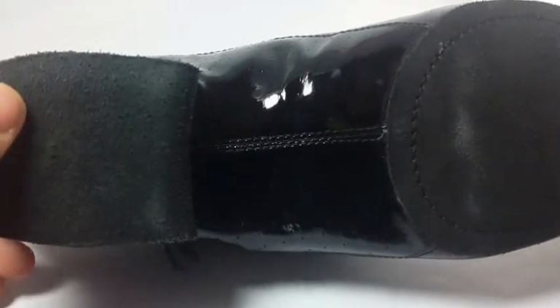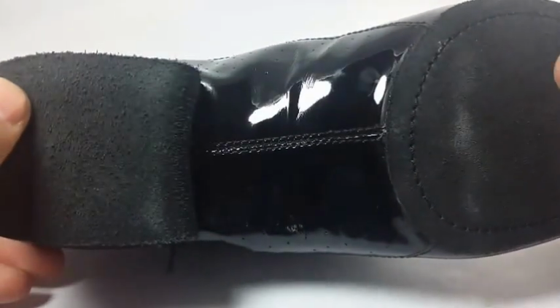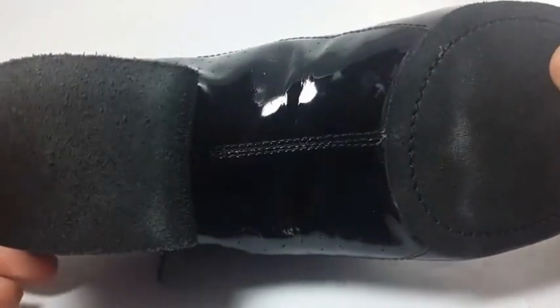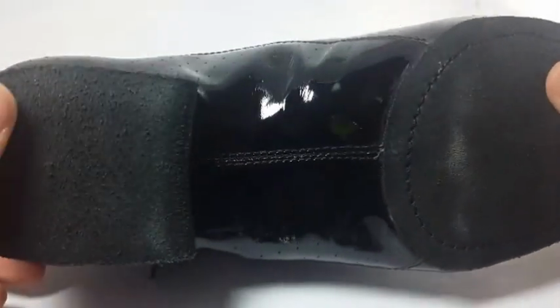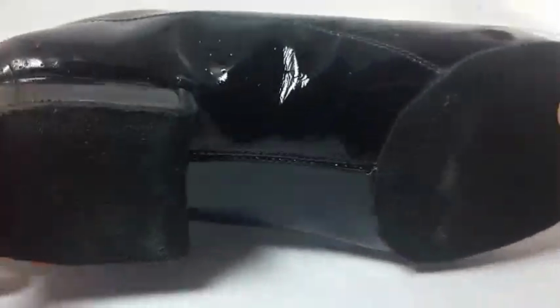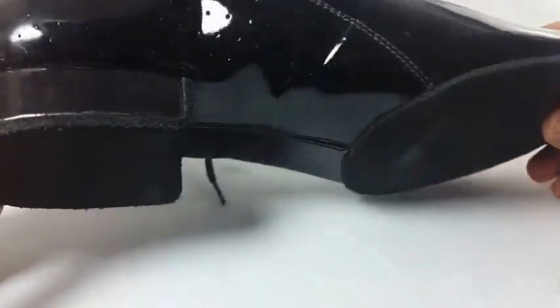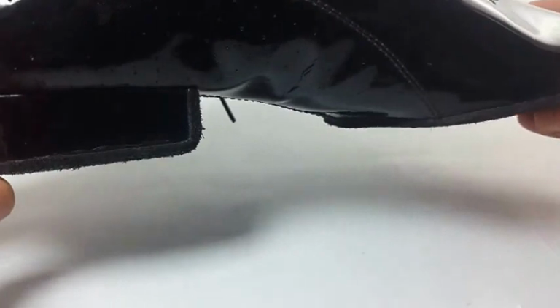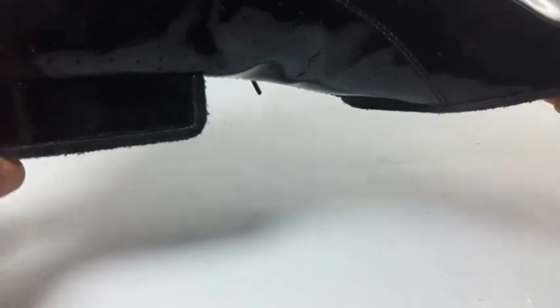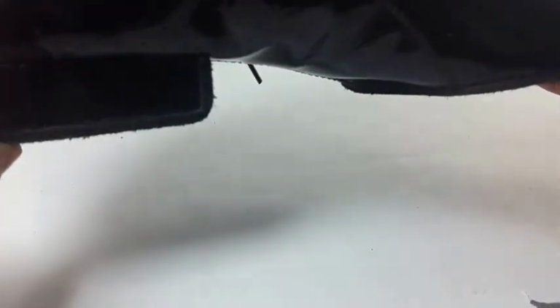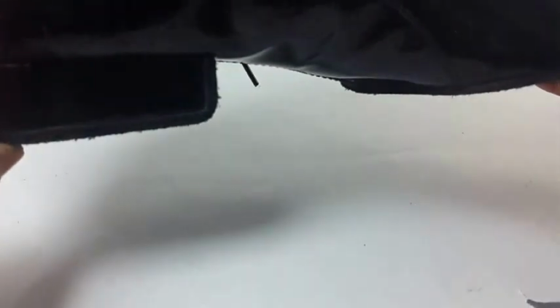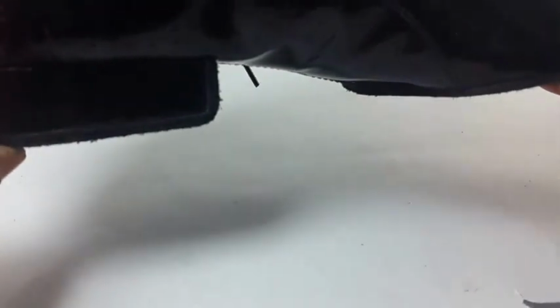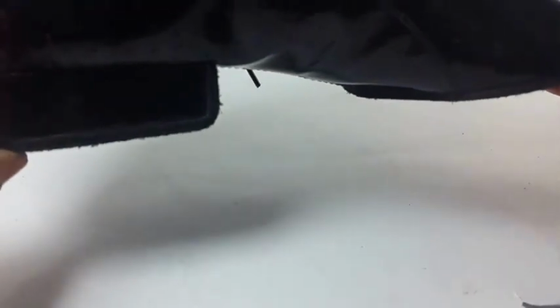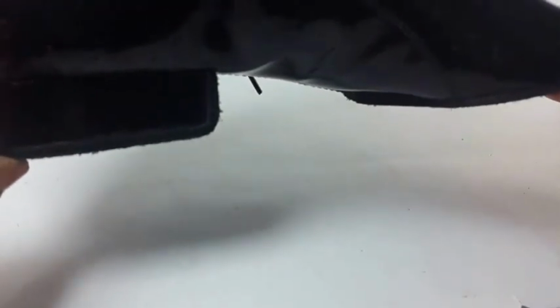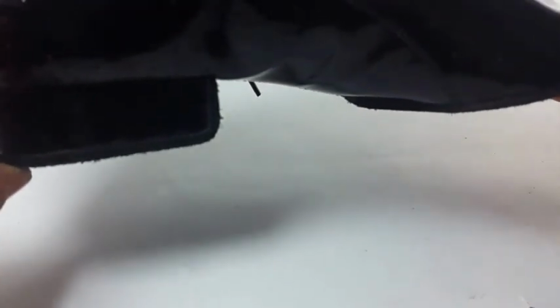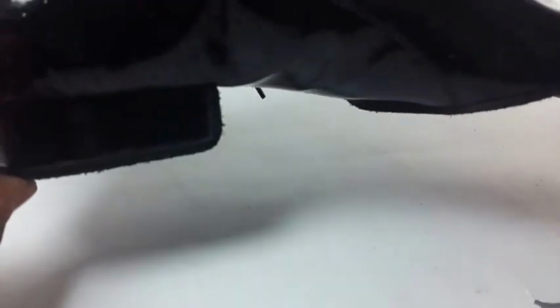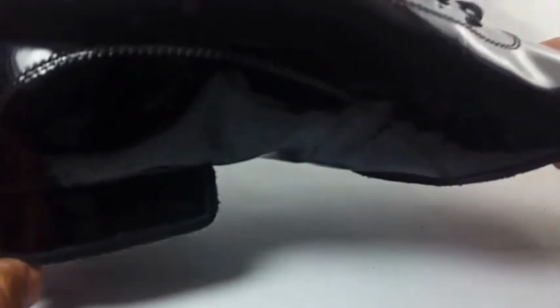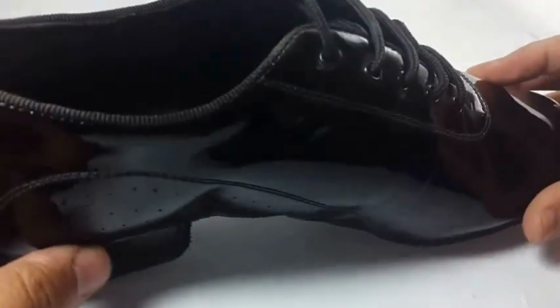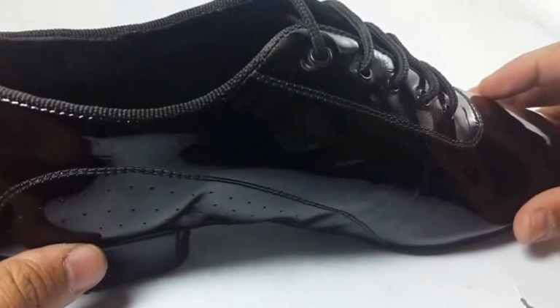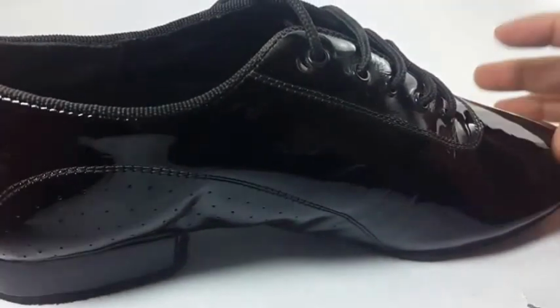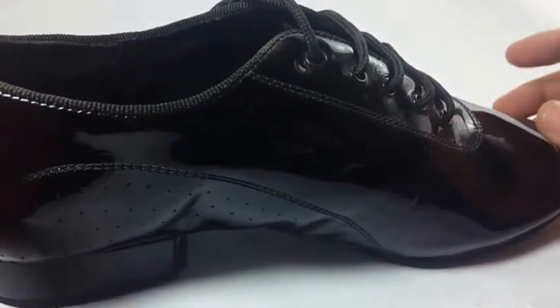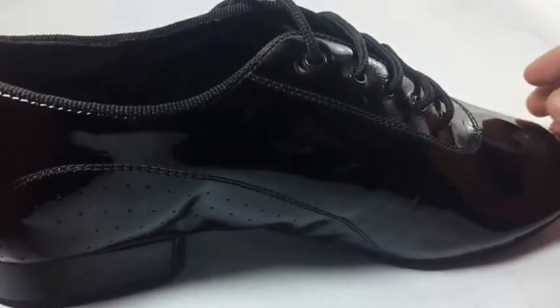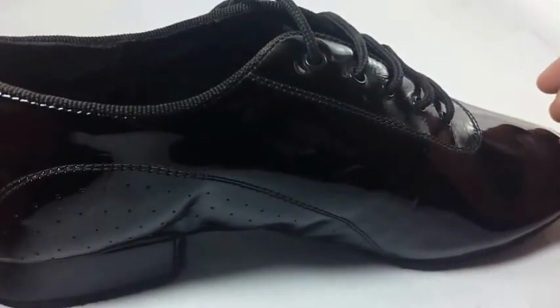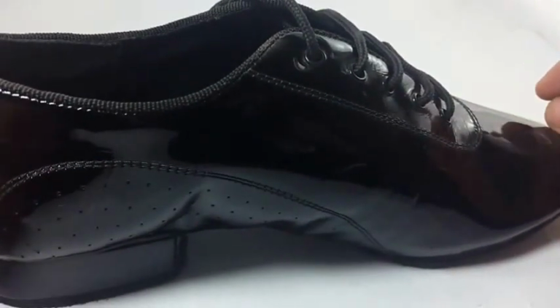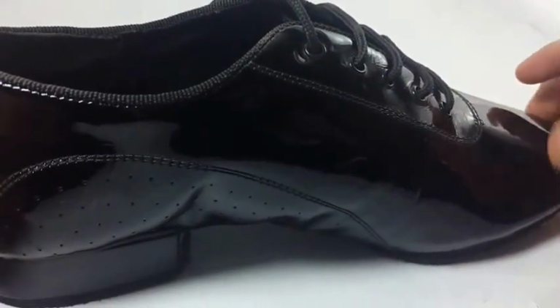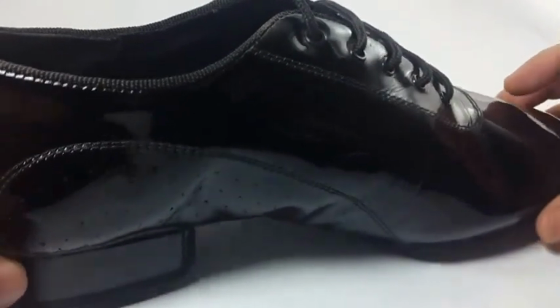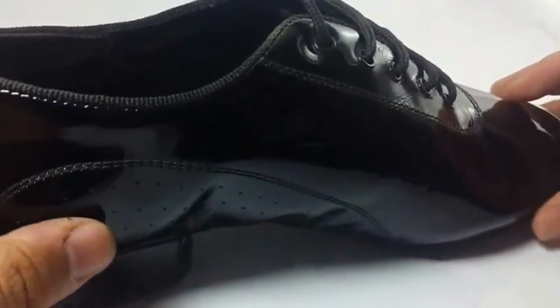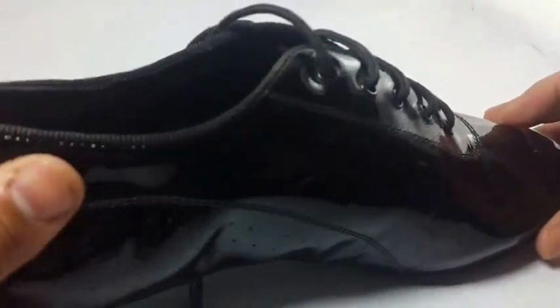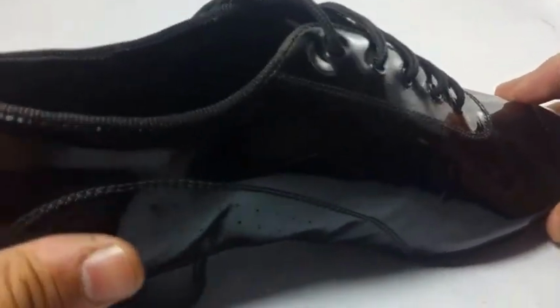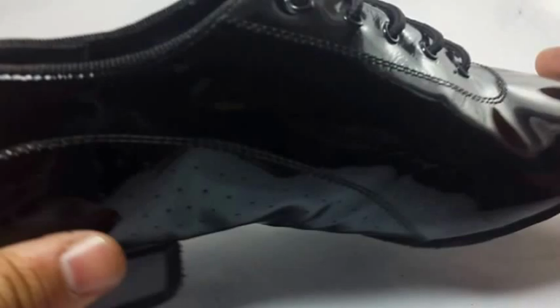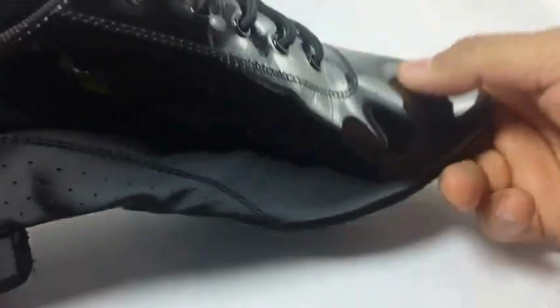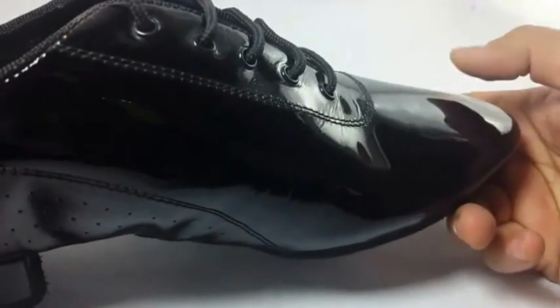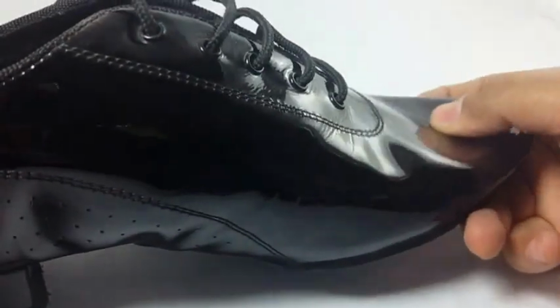It has a suede sole at the bottom and a suede heel, which has a high — maybe one-inch heel. So it's good for professional dancers and for beginners as well. It has a hard counter at the back.